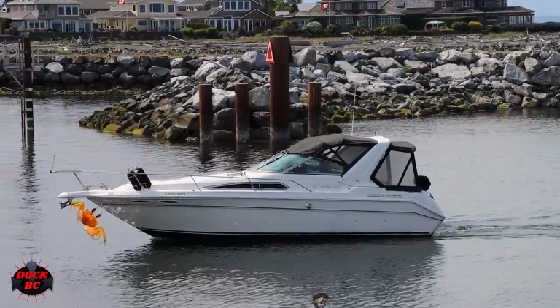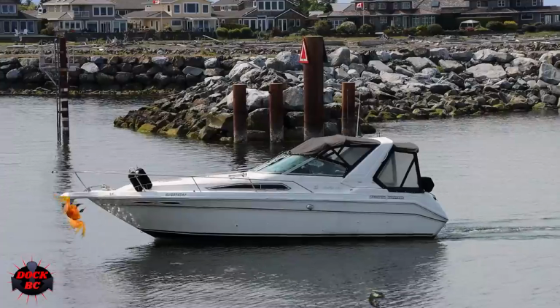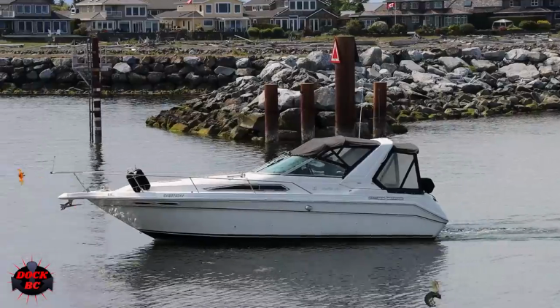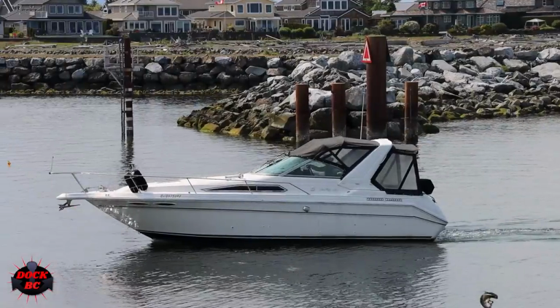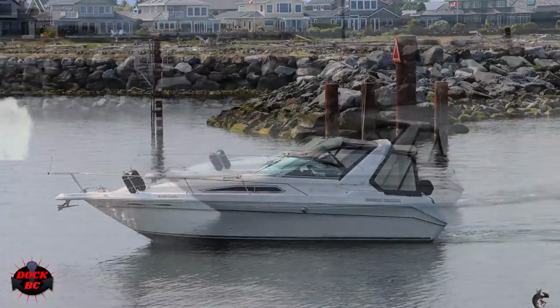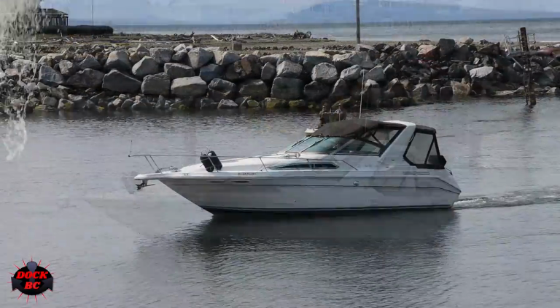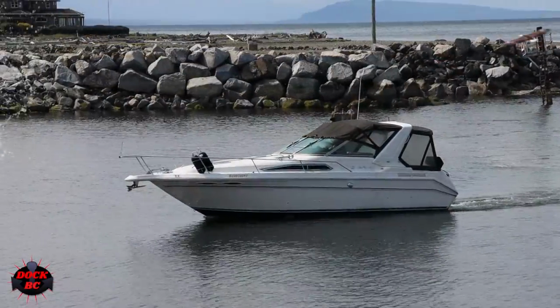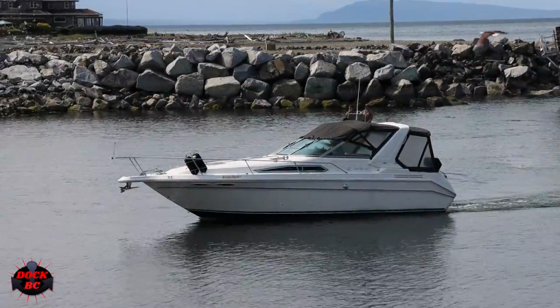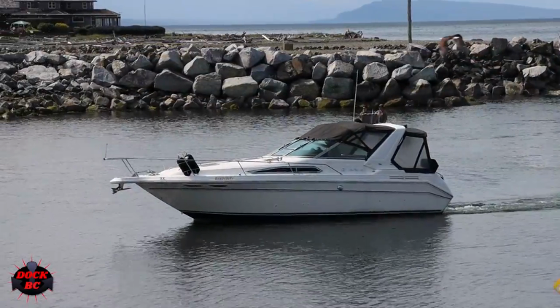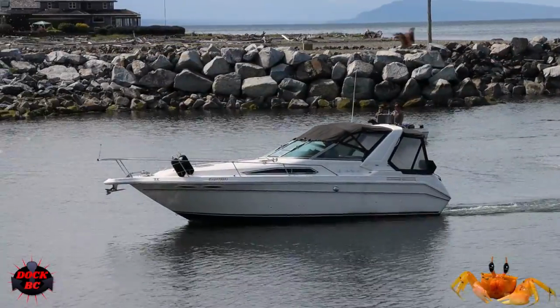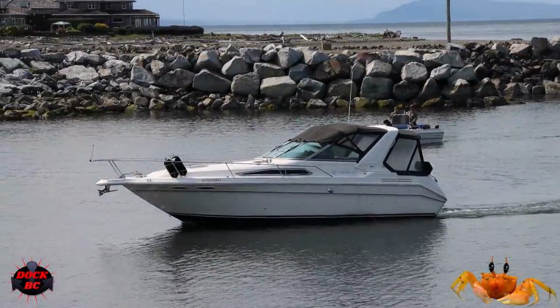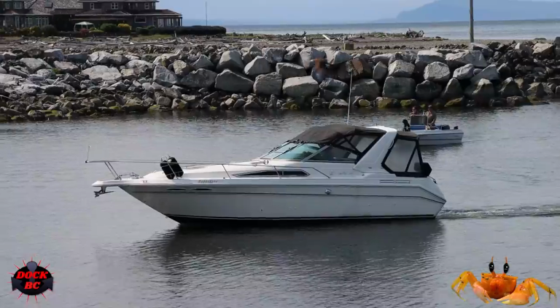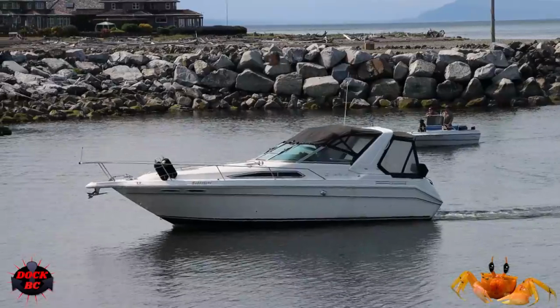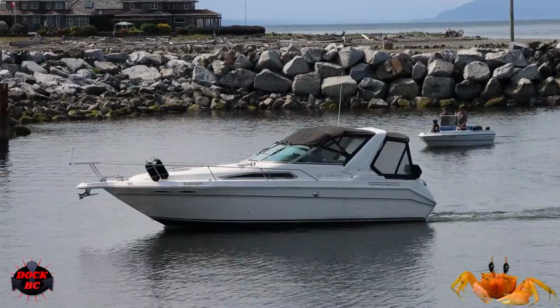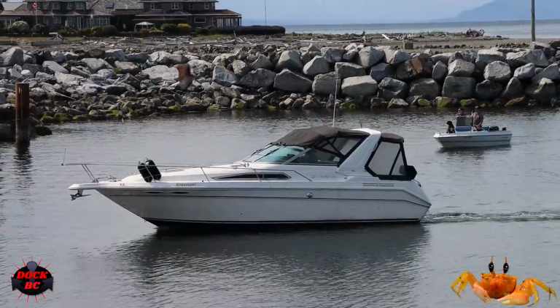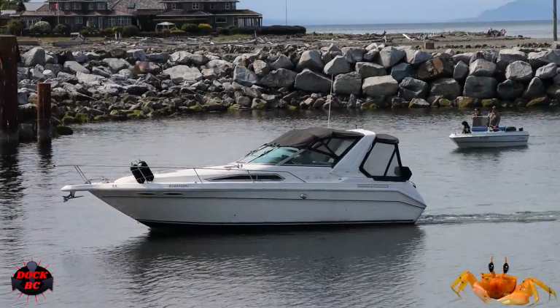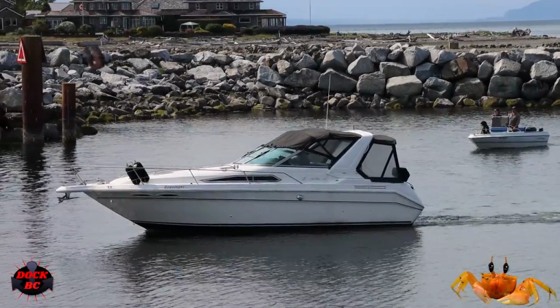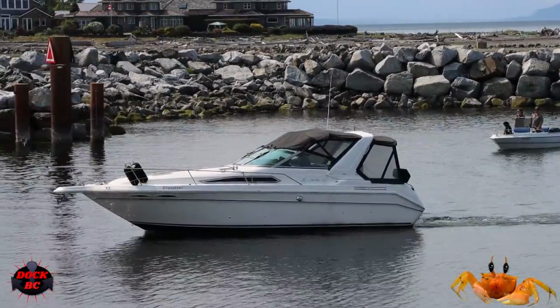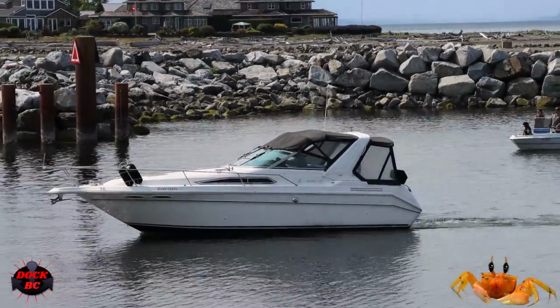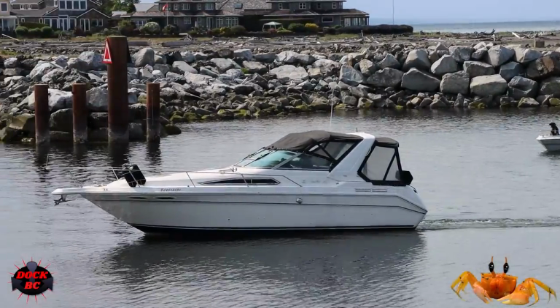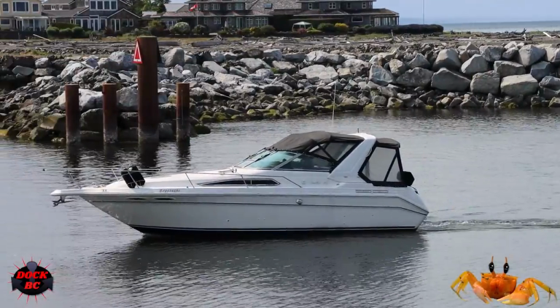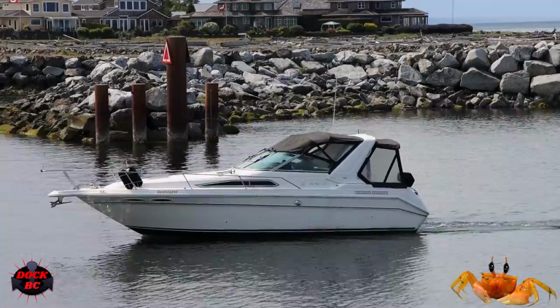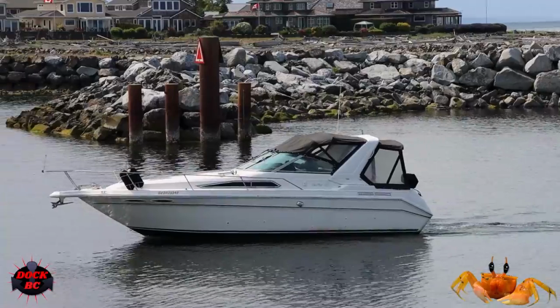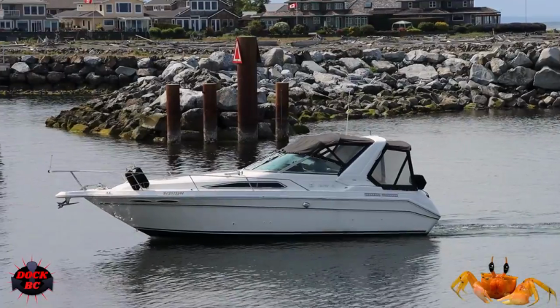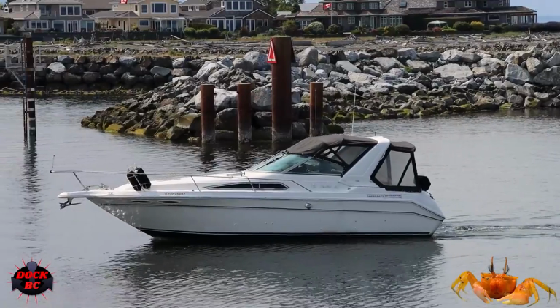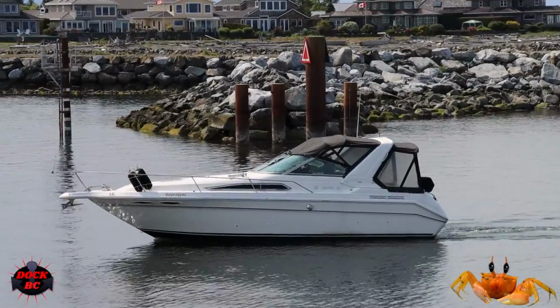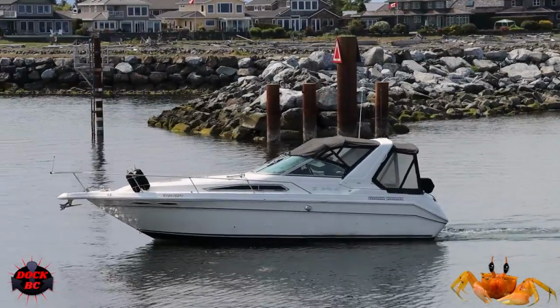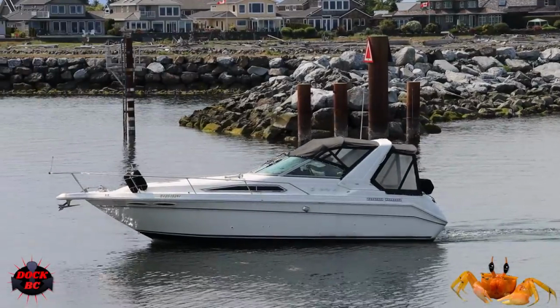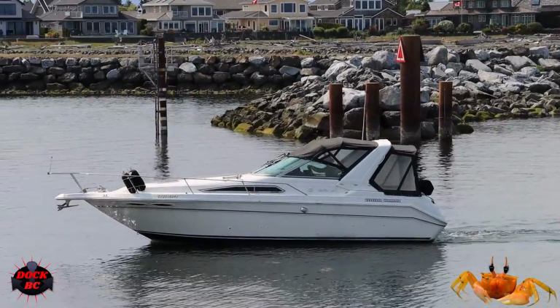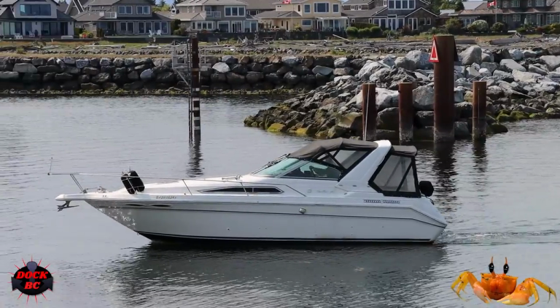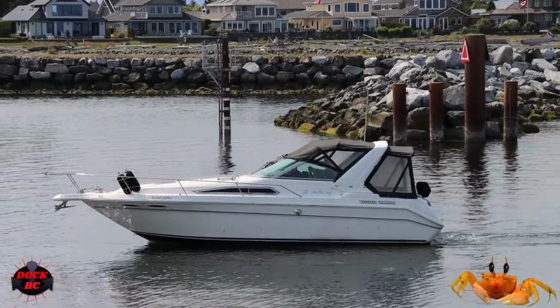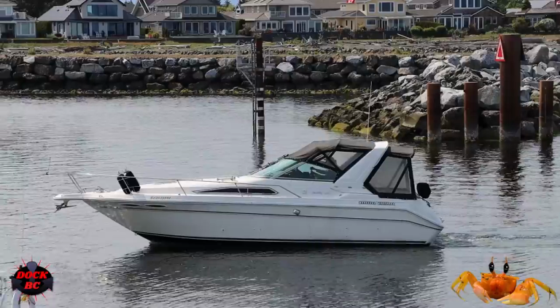Here's some info on the Sea Ray 300. The length is 30 feet, the beam is 10 feet 6 inches, and the weight is 8,300 pounds. Fuel on board is 454 liters and fresh water is 132 liters.